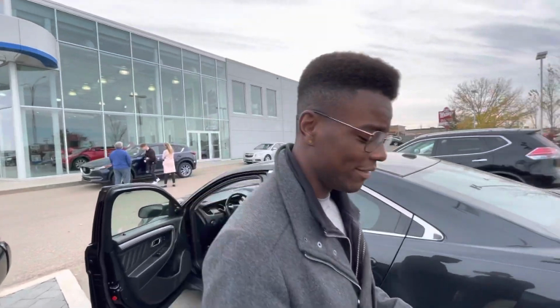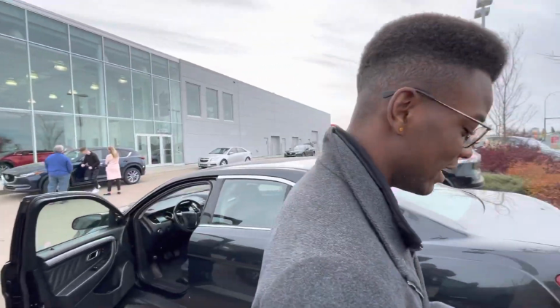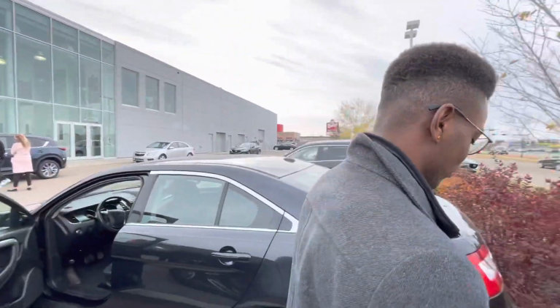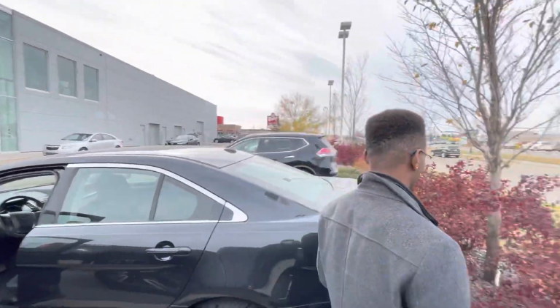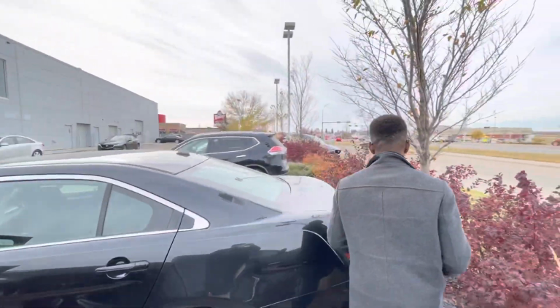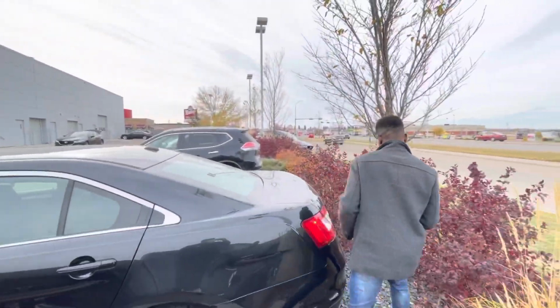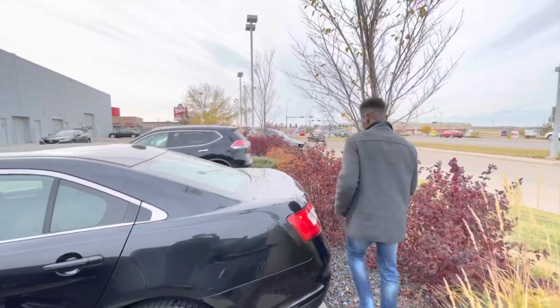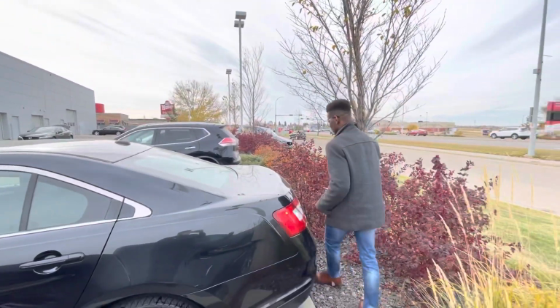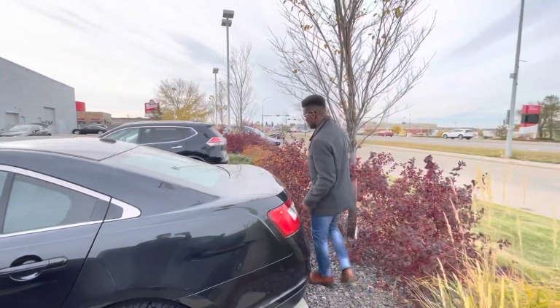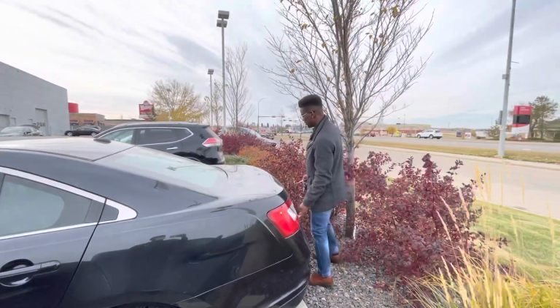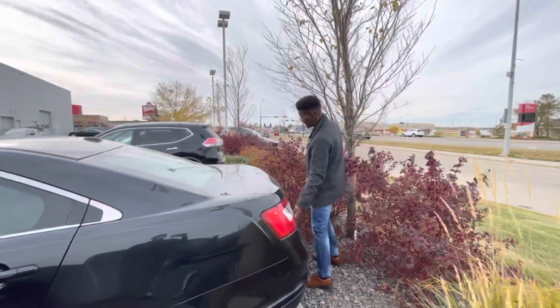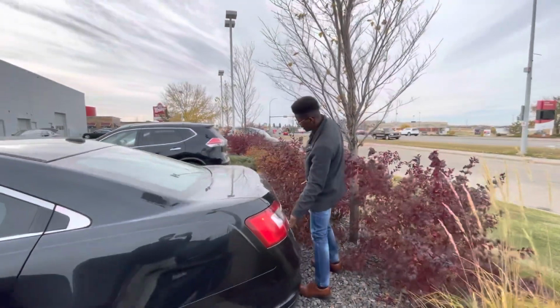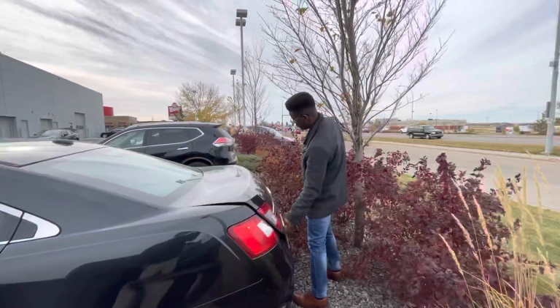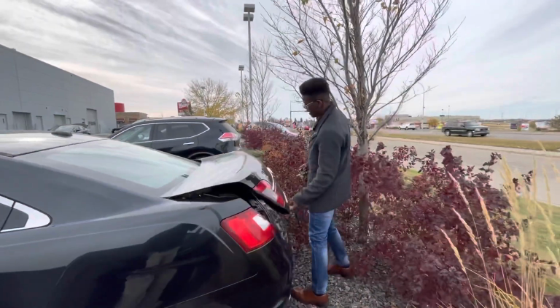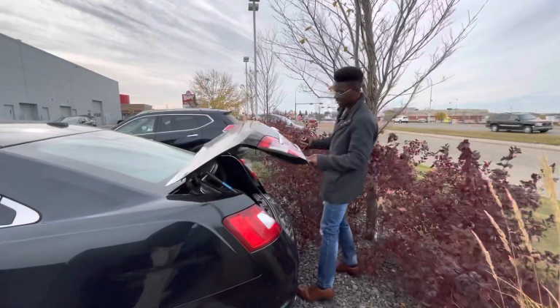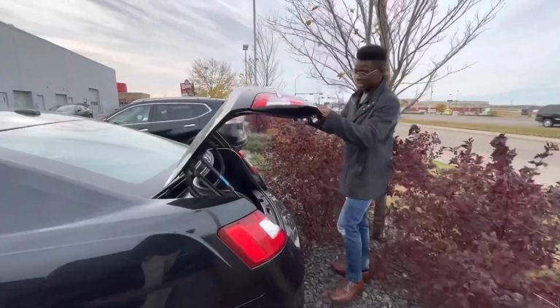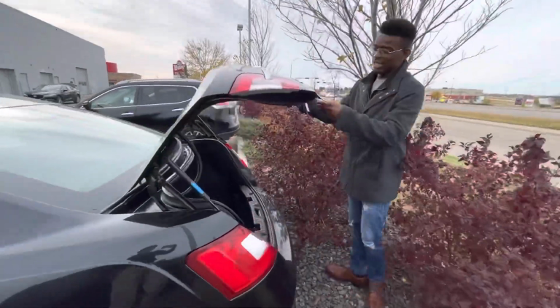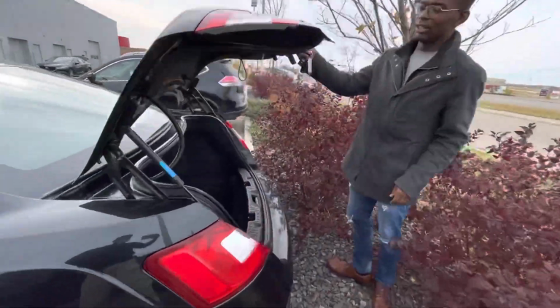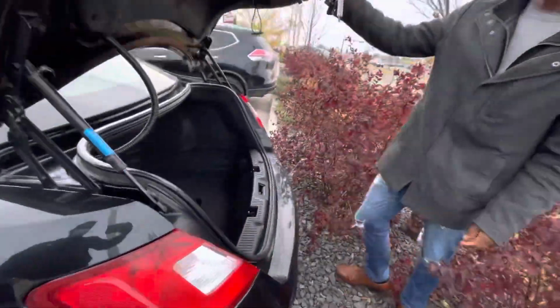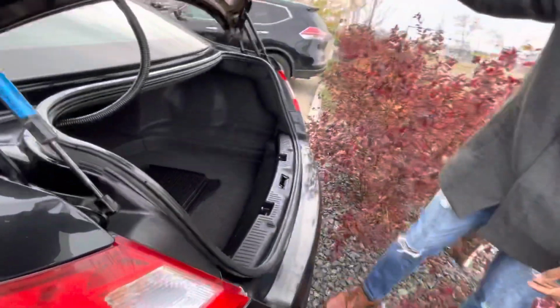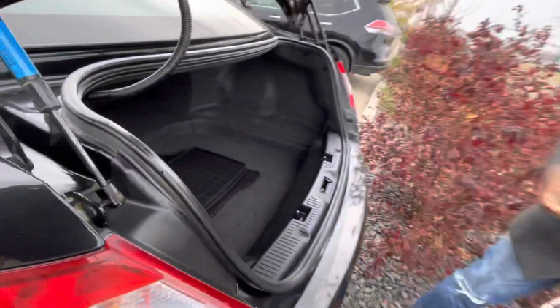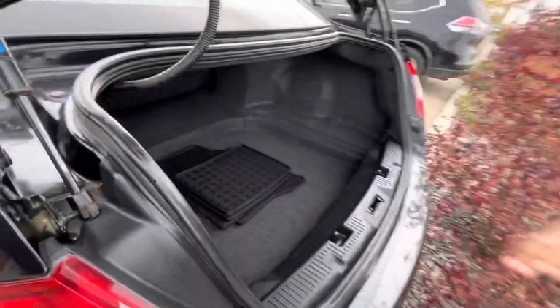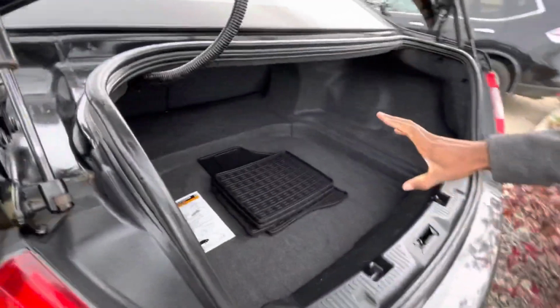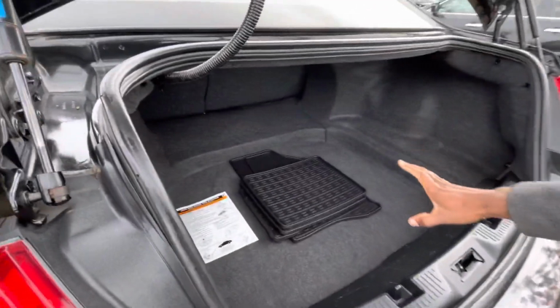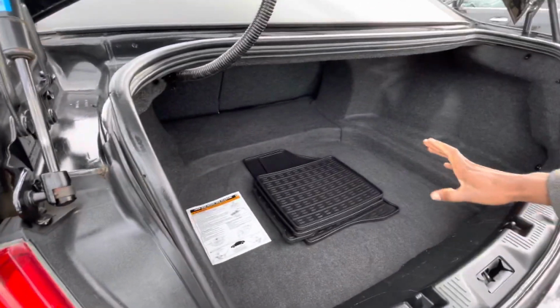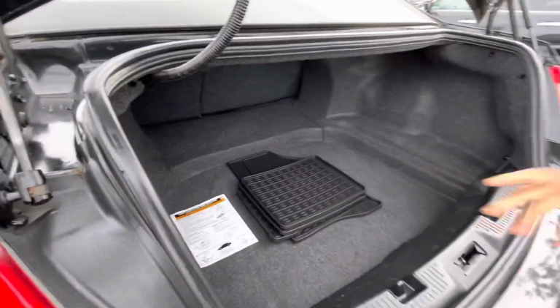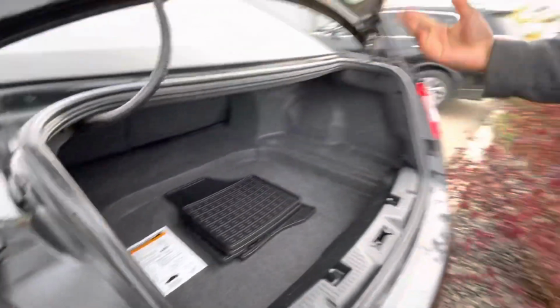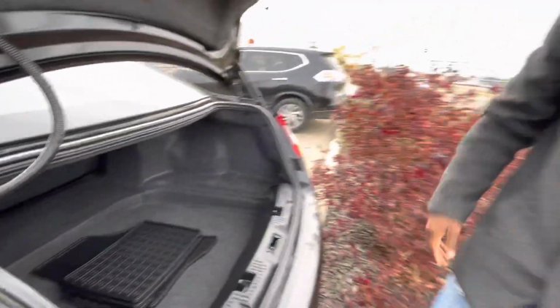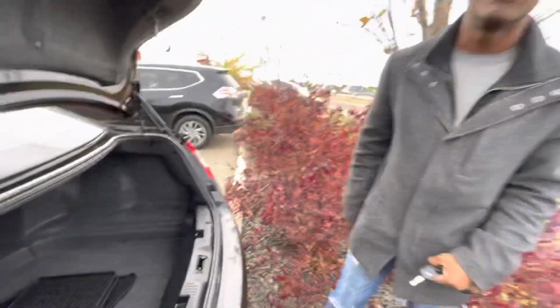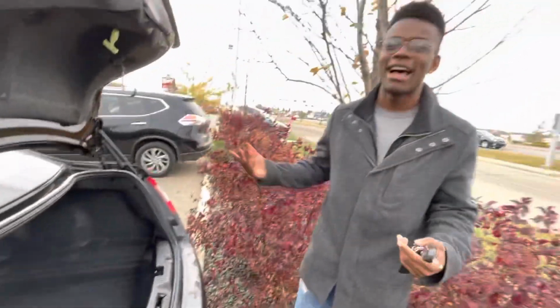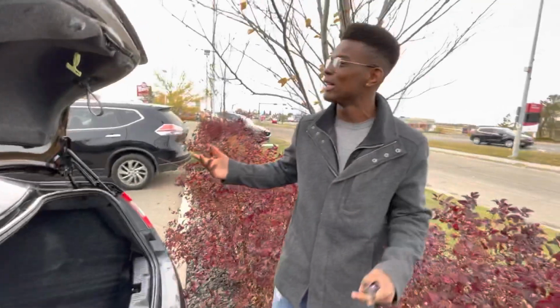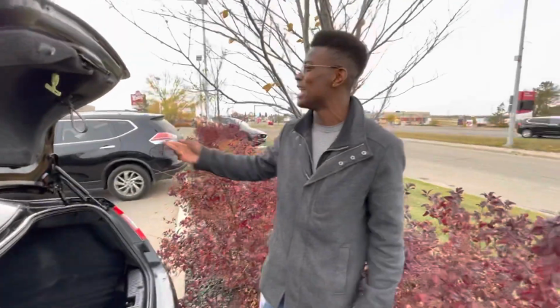You'll have tons of room in this trunk. This is your SEL, so you've got tons of room in the trunk — I could even lay down there and have a quick little nap.